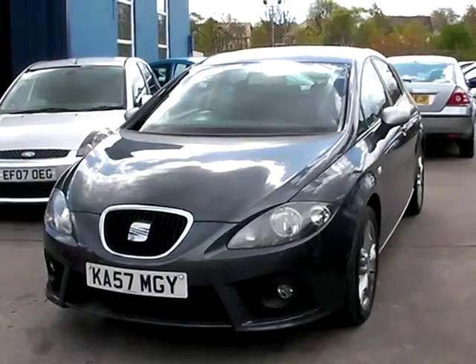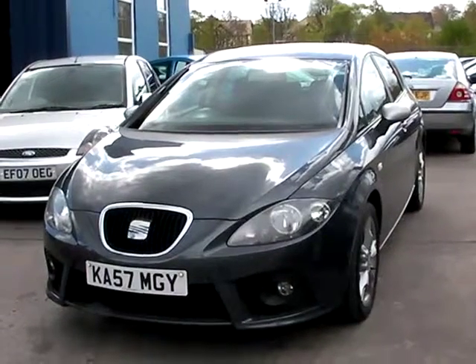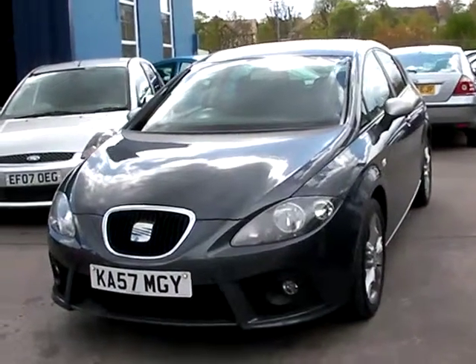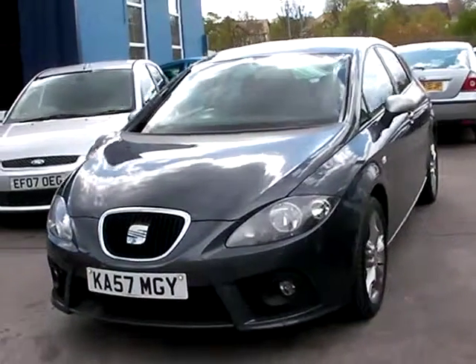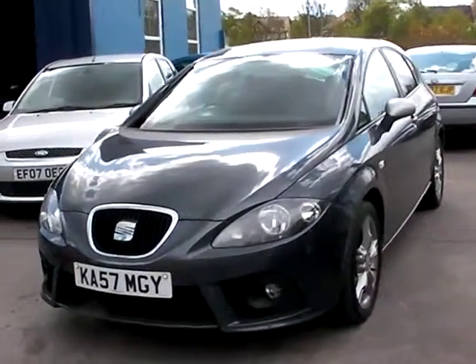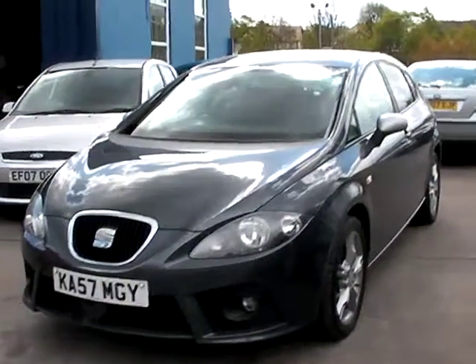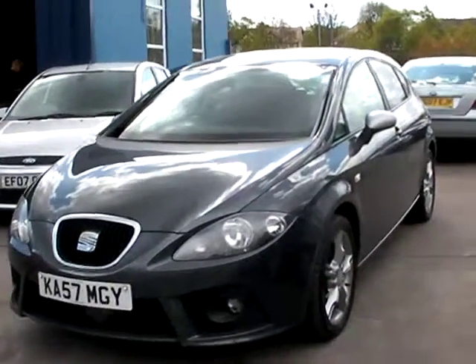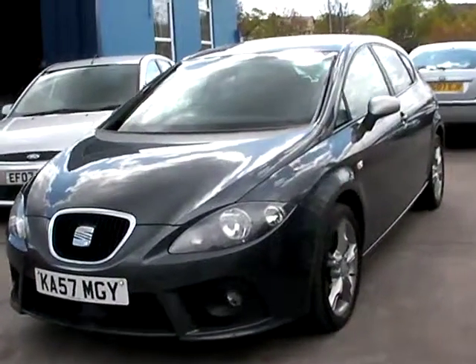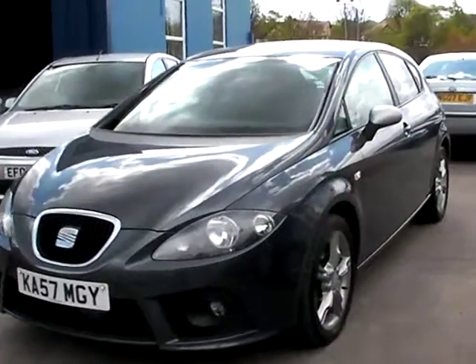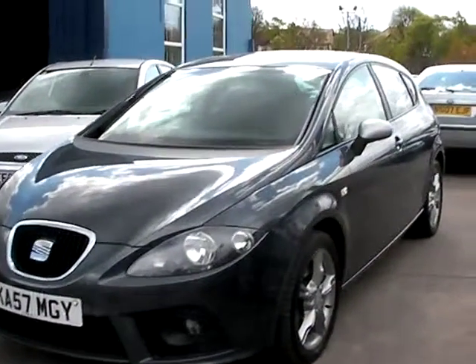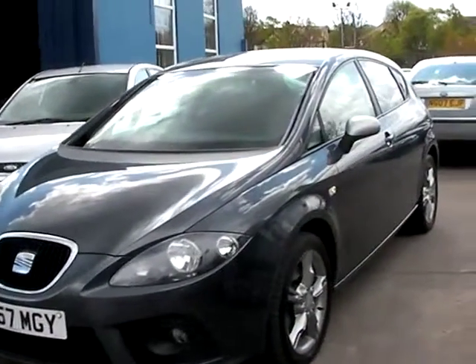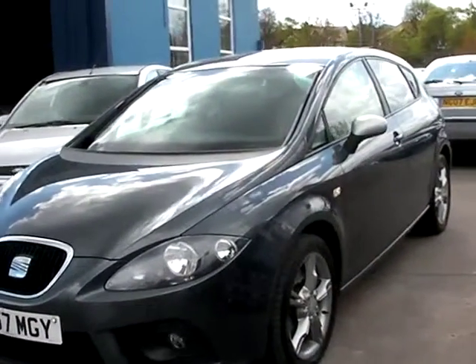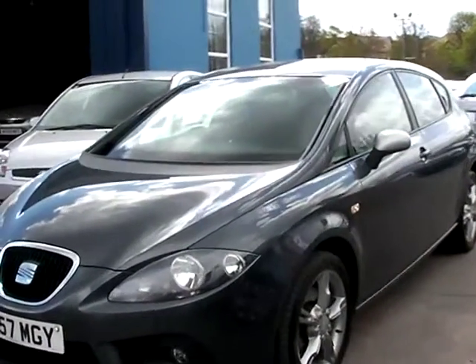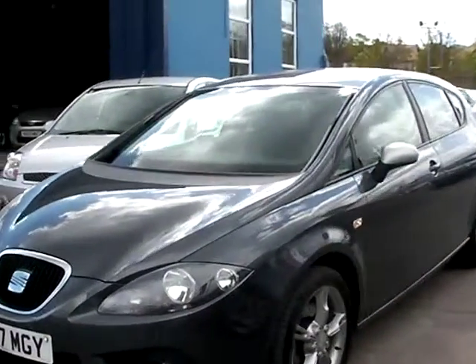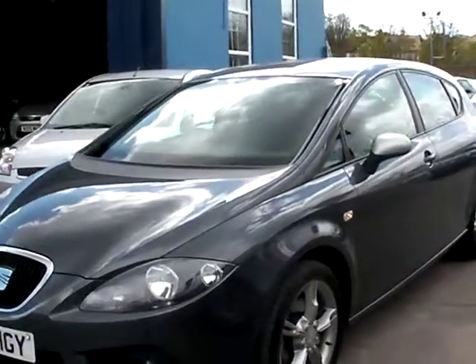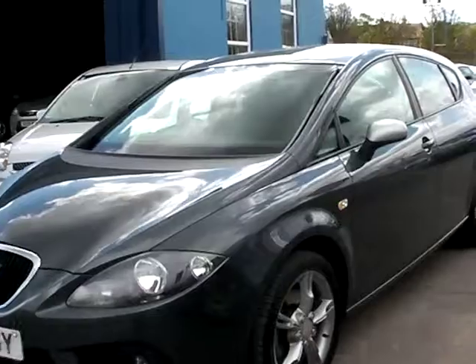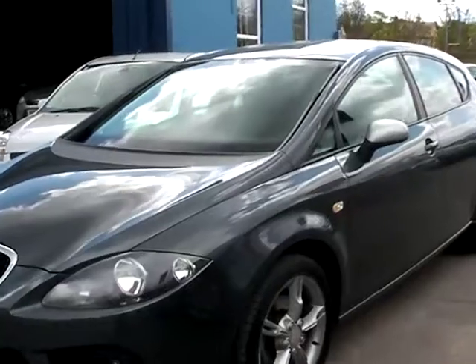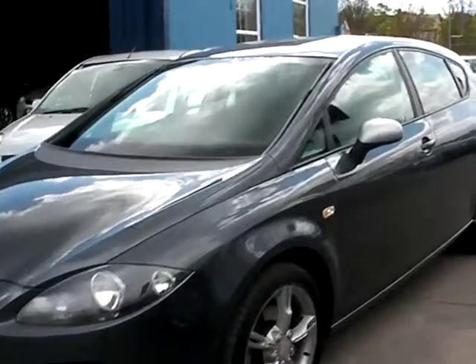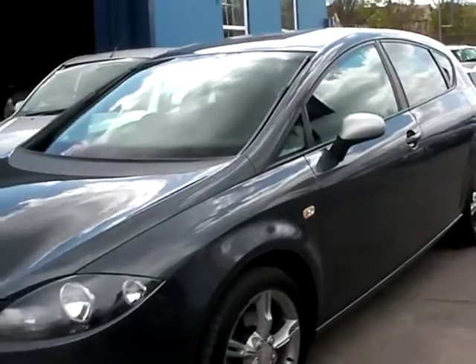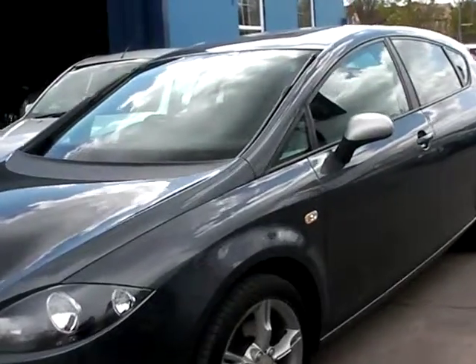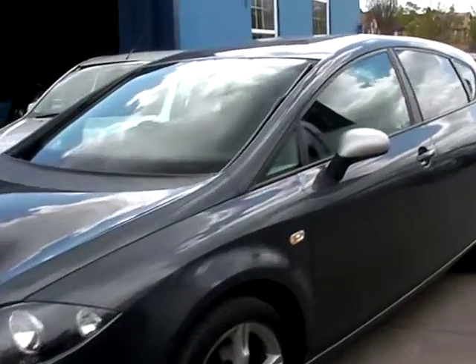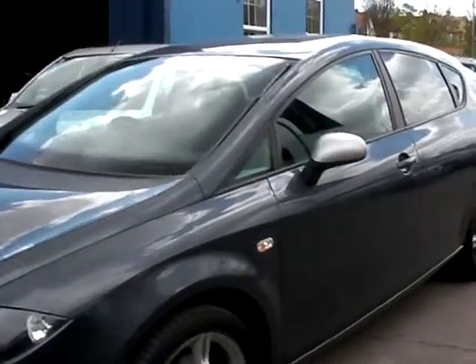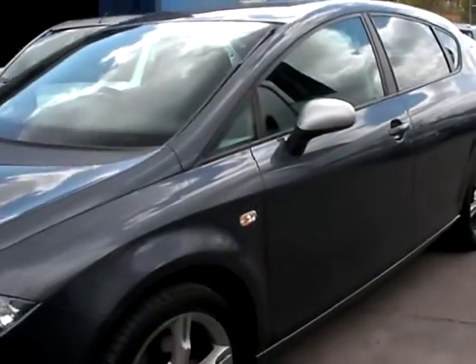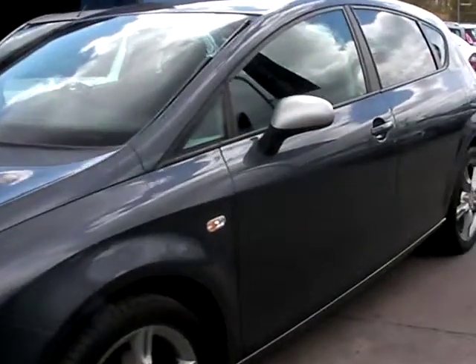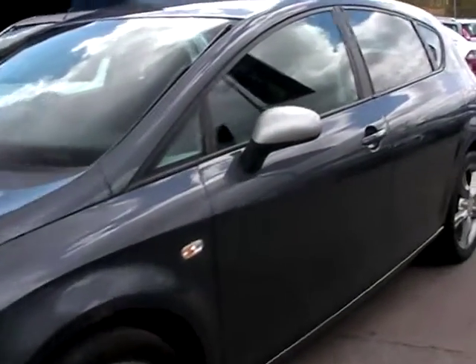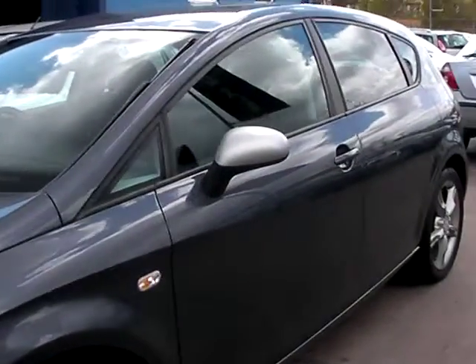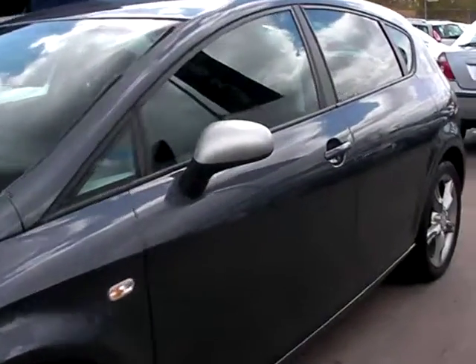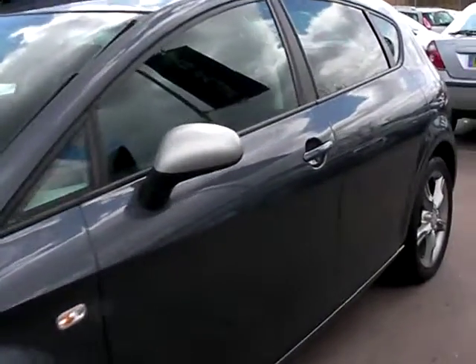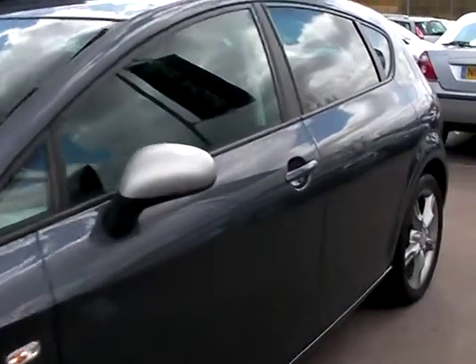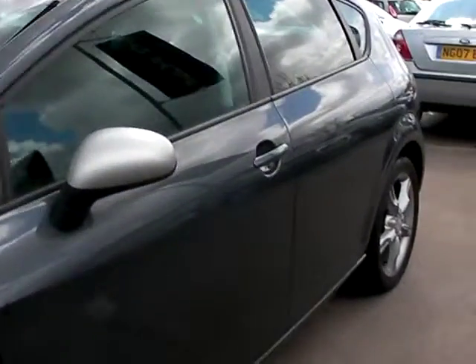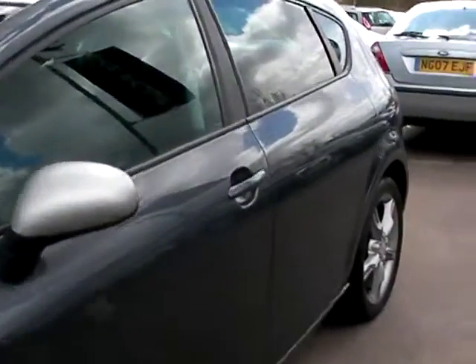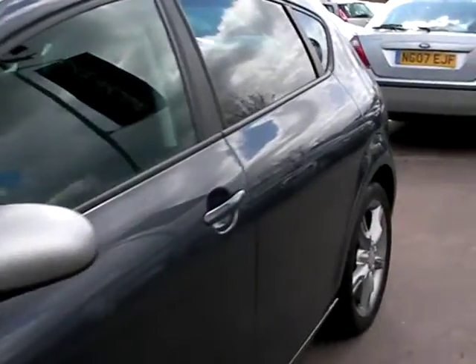Welcome to Cantoniva Car Centre. Here today we have a Seat Leon TSI FR, registered in 2007 on a 57 plate.